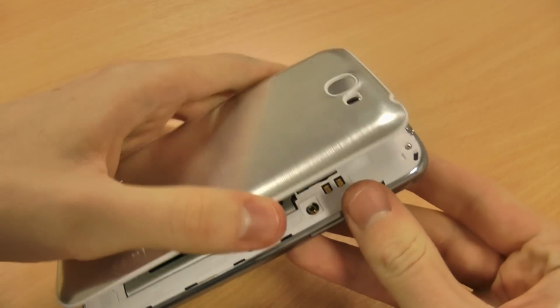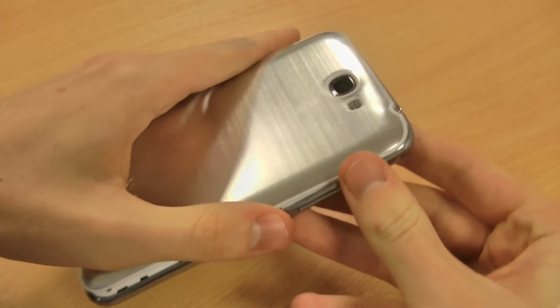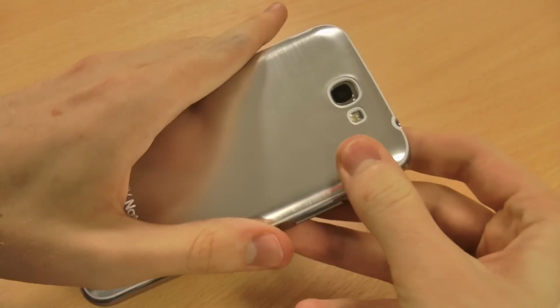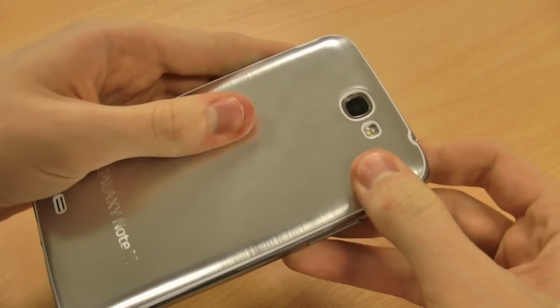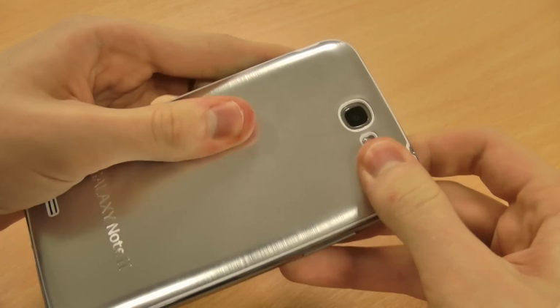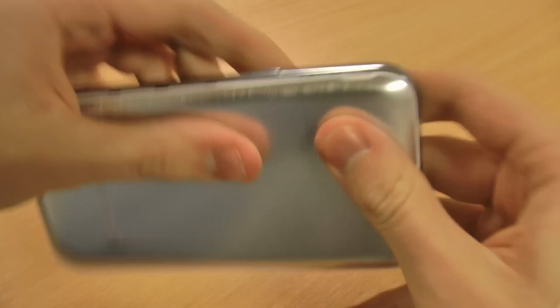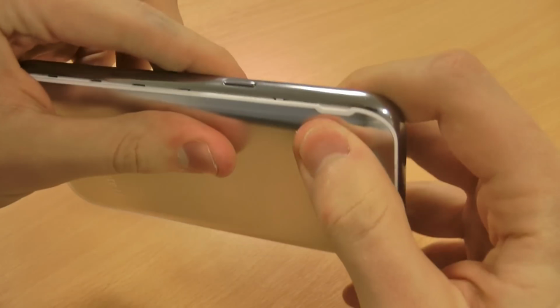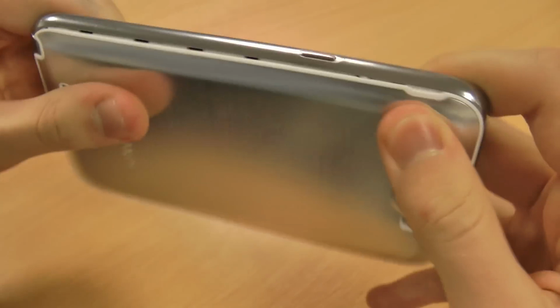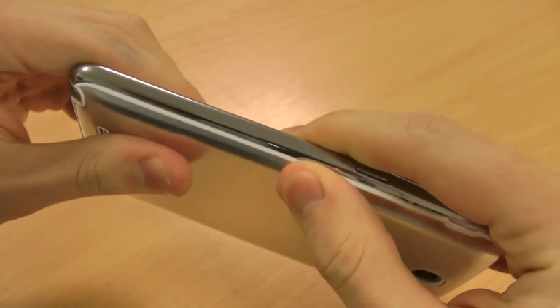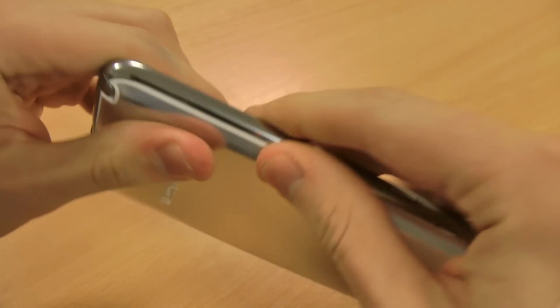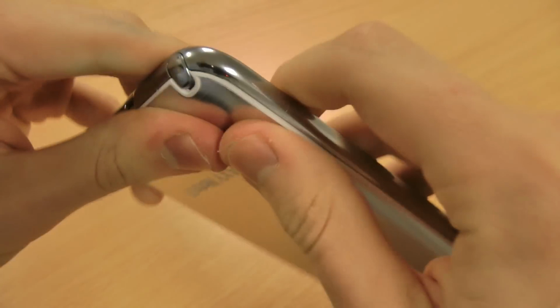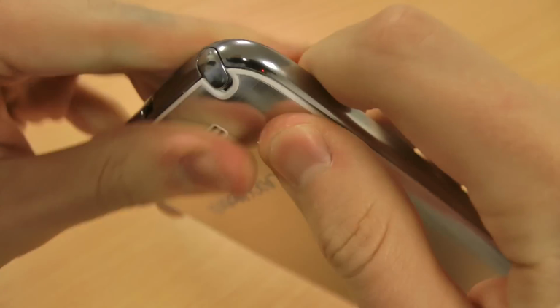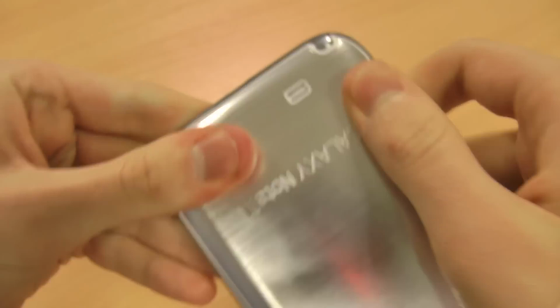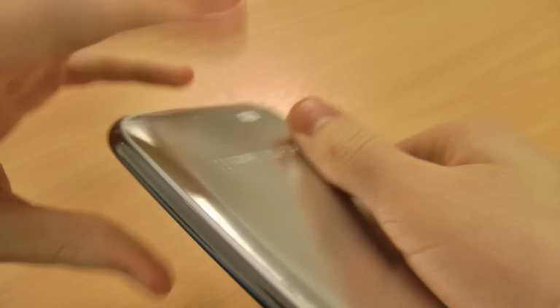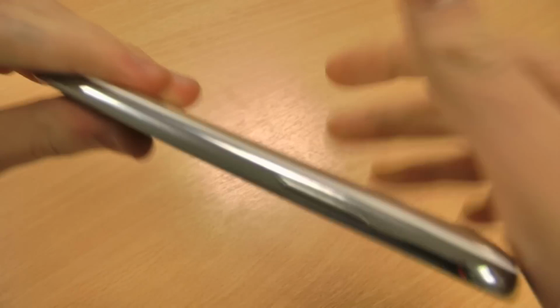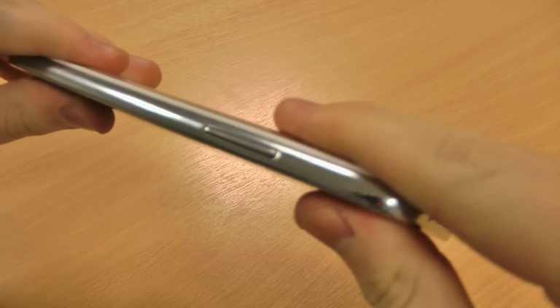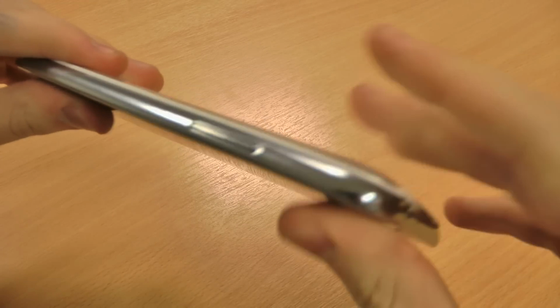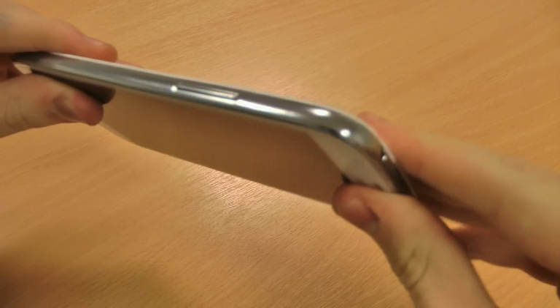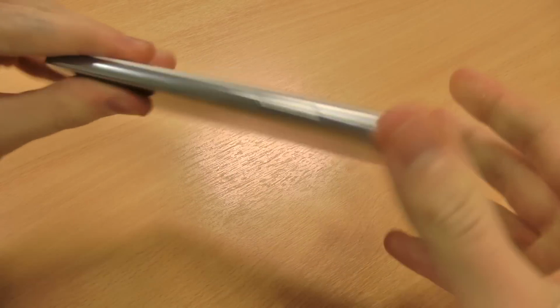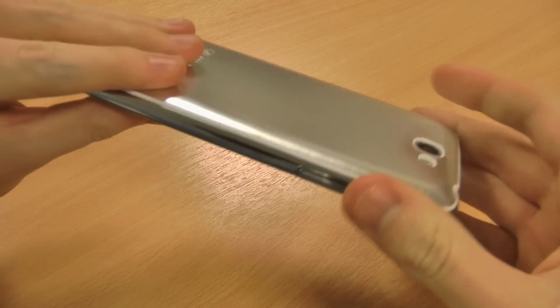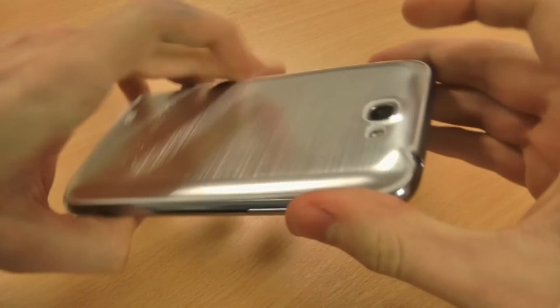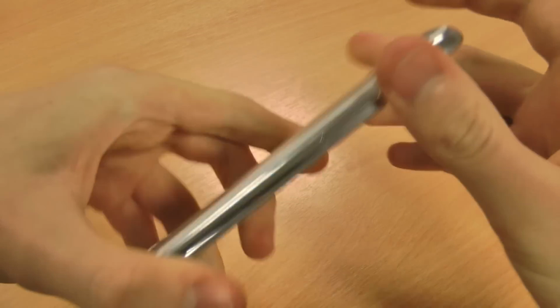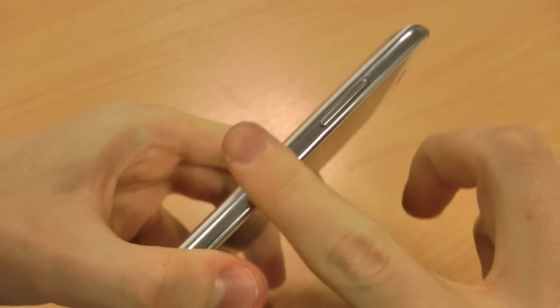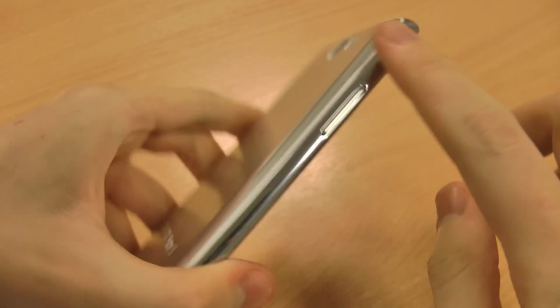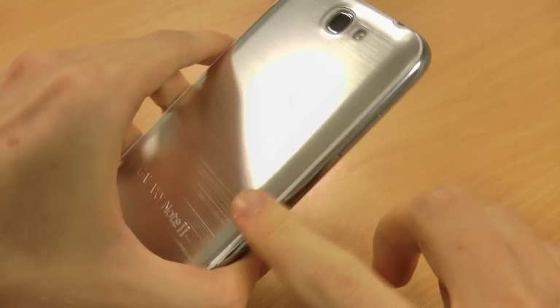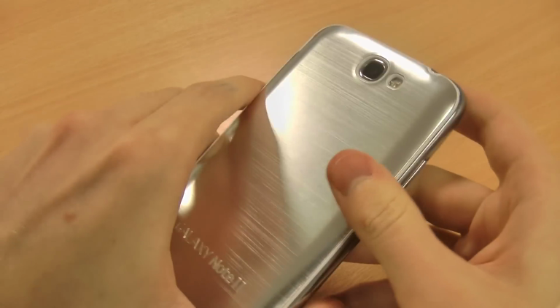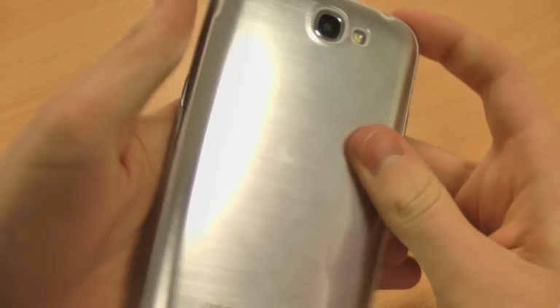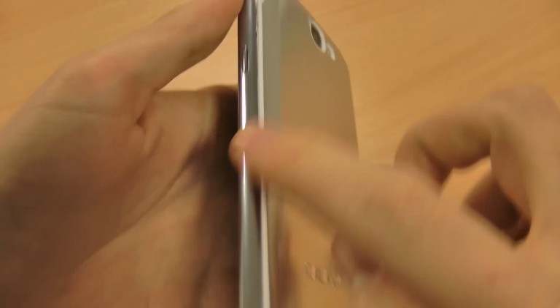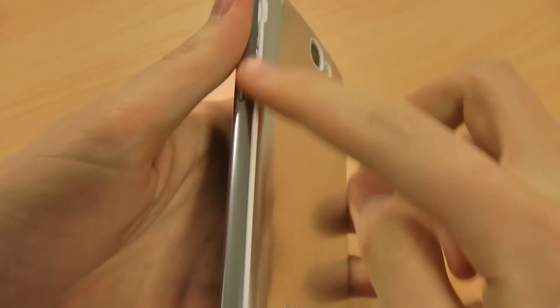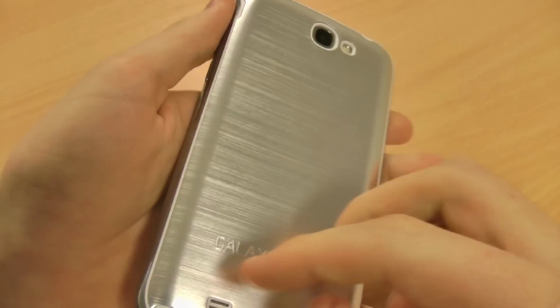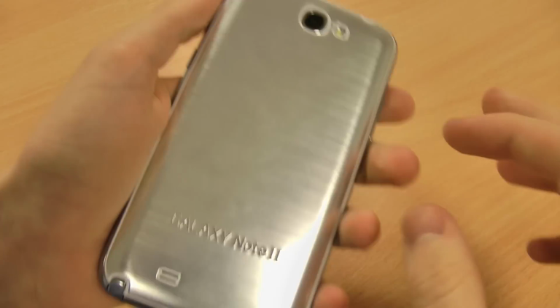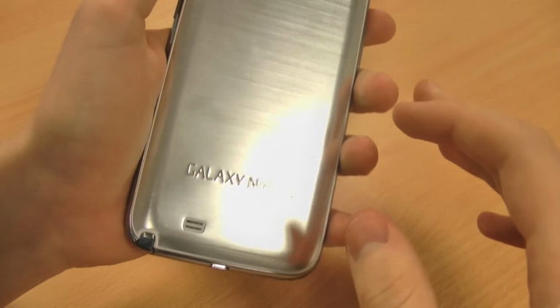As you can see, it replaces the back on your Note 2 and just clips in around the corners and edges. It's a really good fit and it obviously matches the chrome look of the edges of the Note 2.